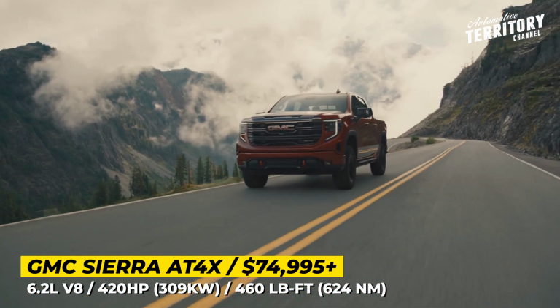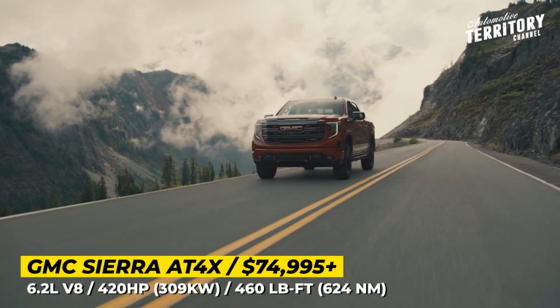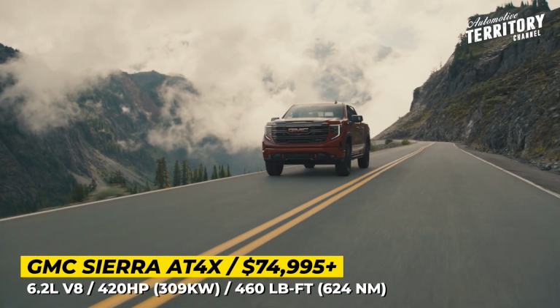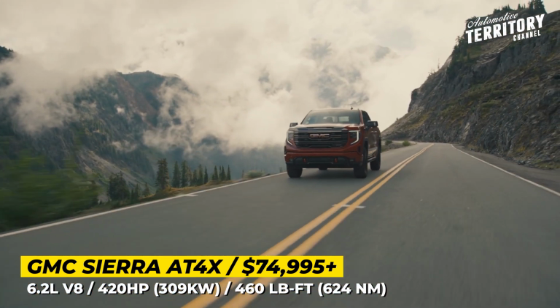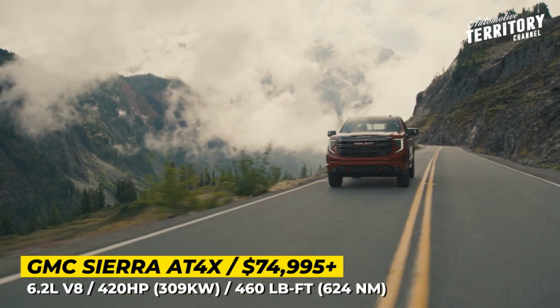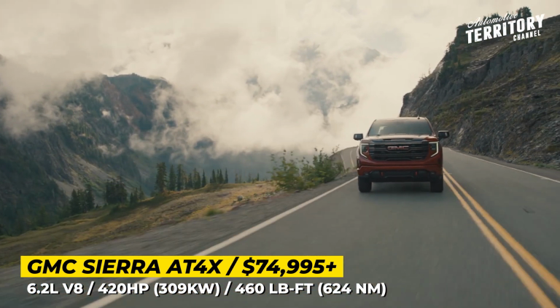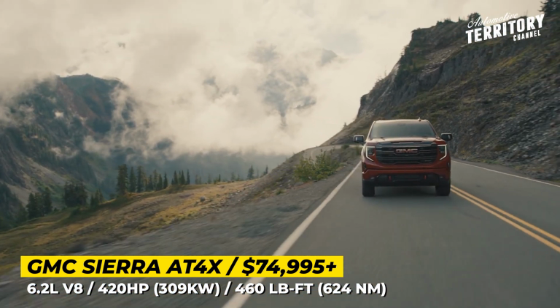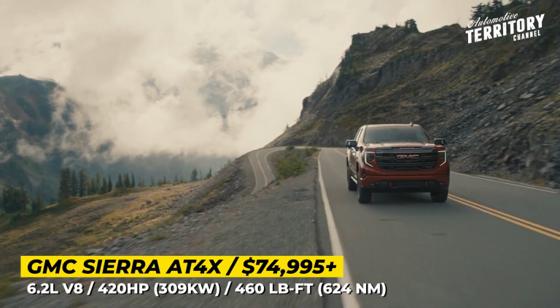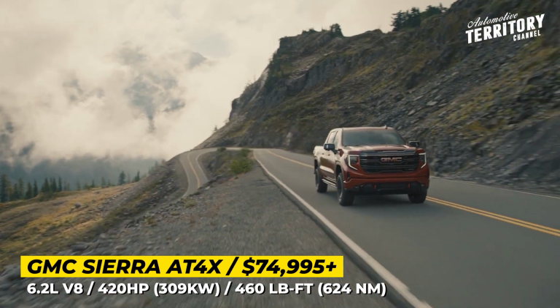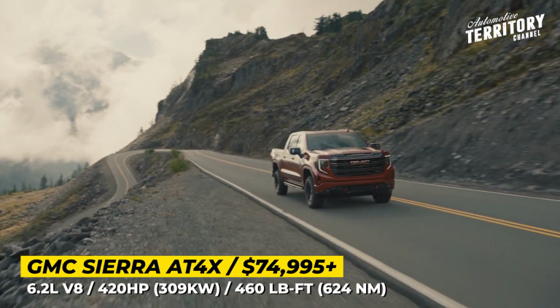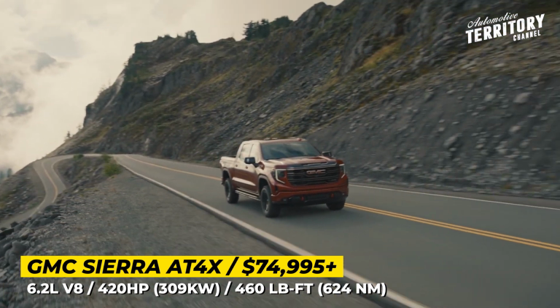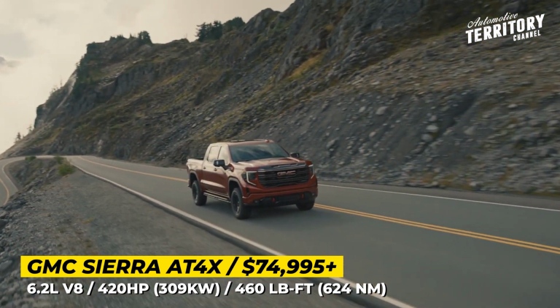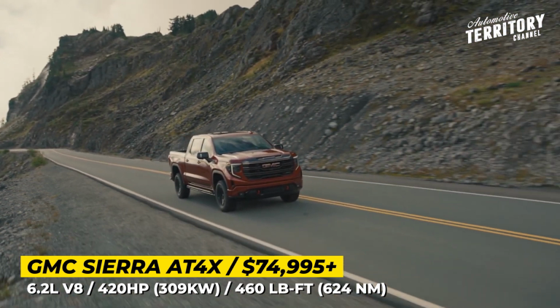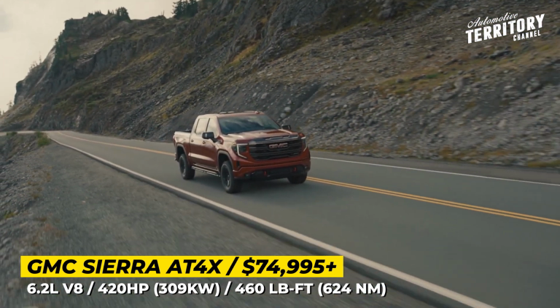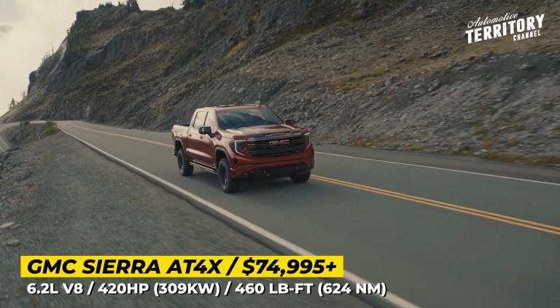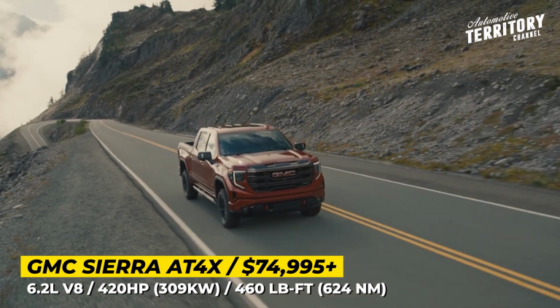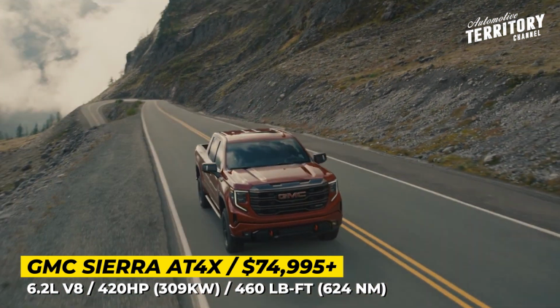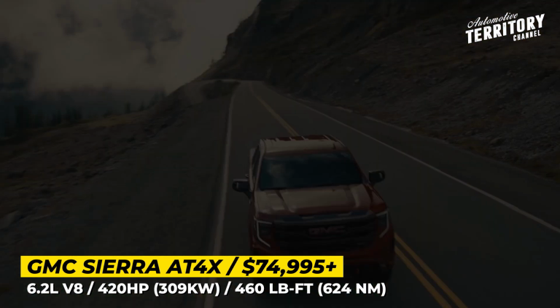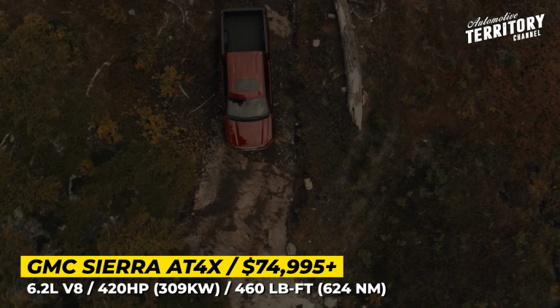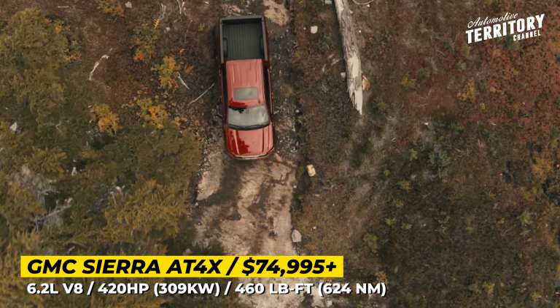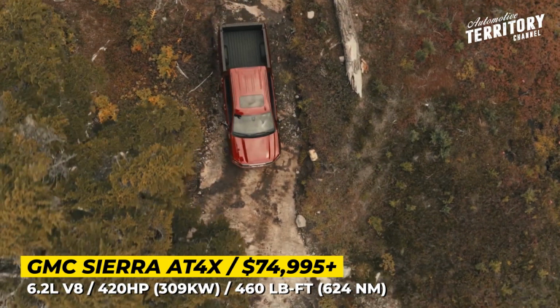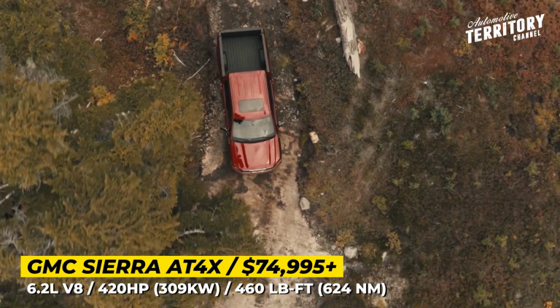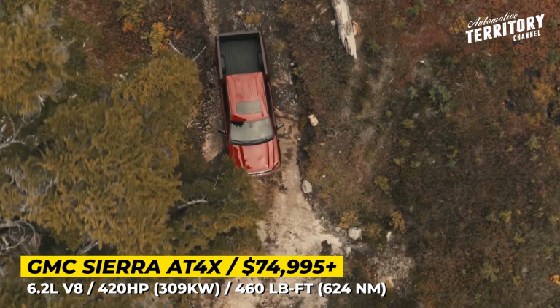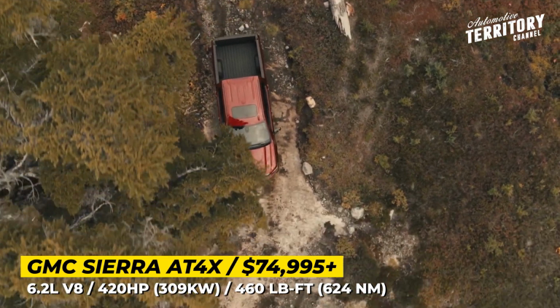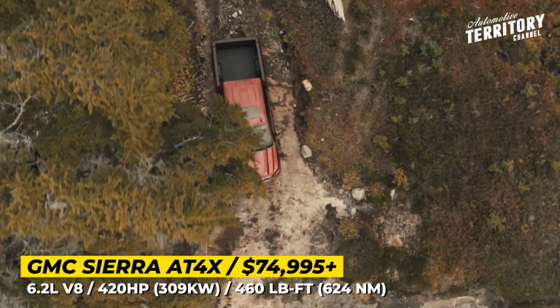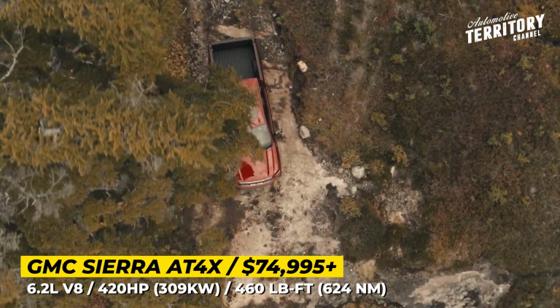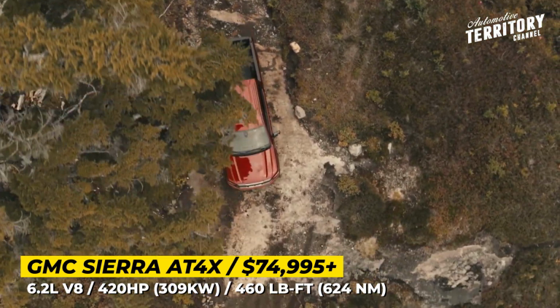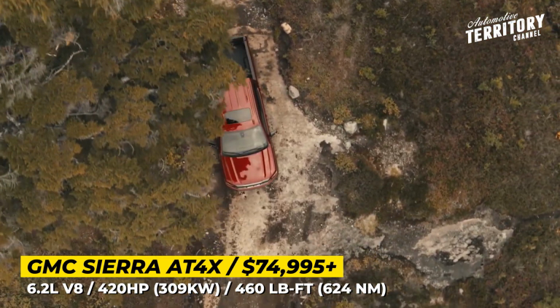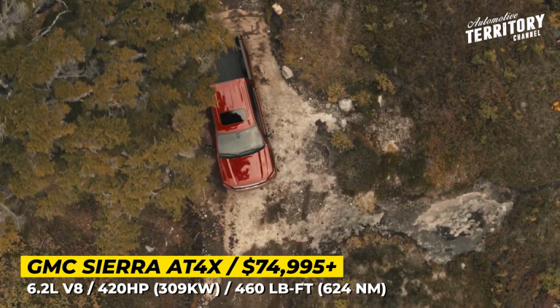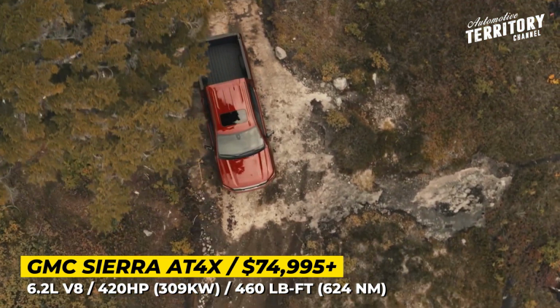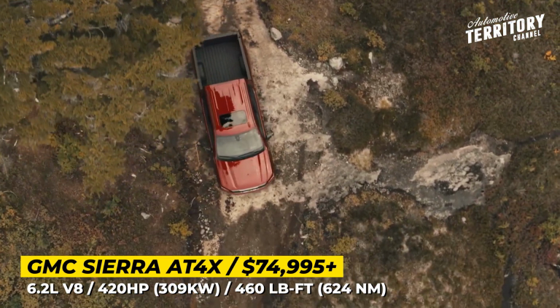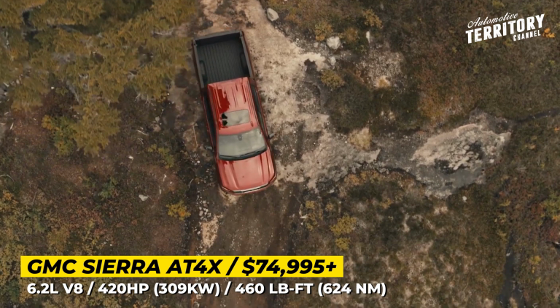No matter the amount of mud, gravel, or sand, the AT4X cuts through it with the help of electronic locking differentials on both axles. It gets additional underbody protection and new Multimatic shocks and dampers.